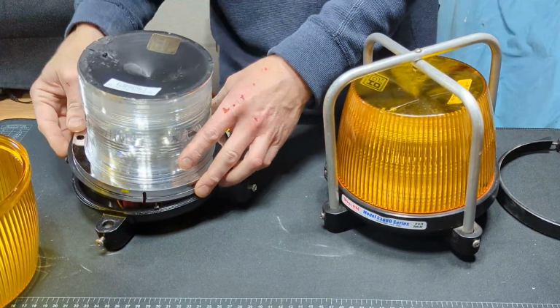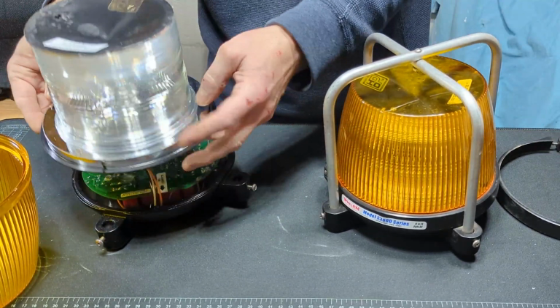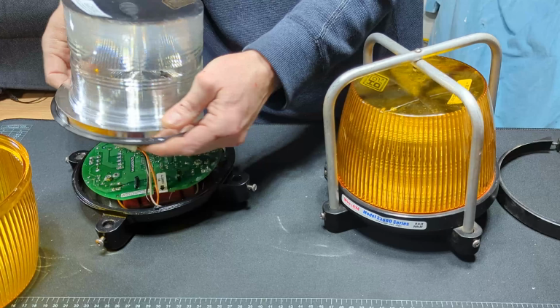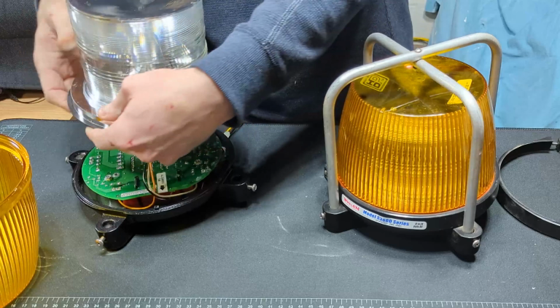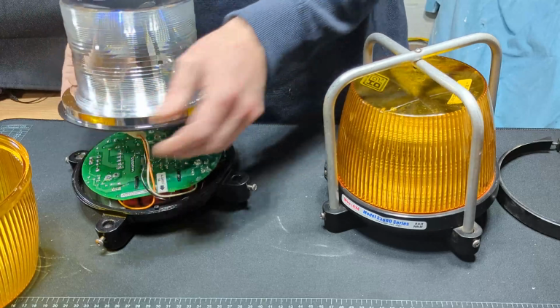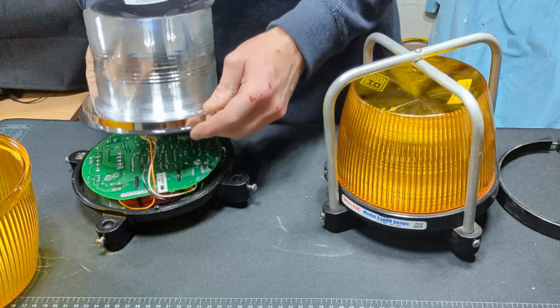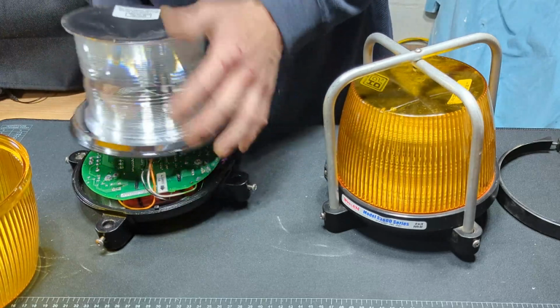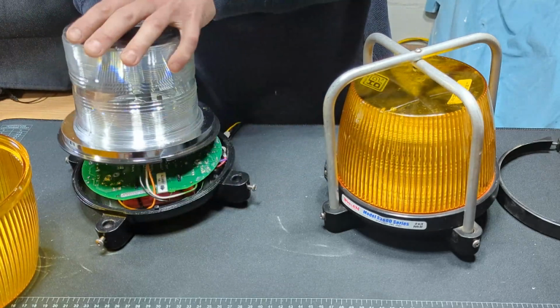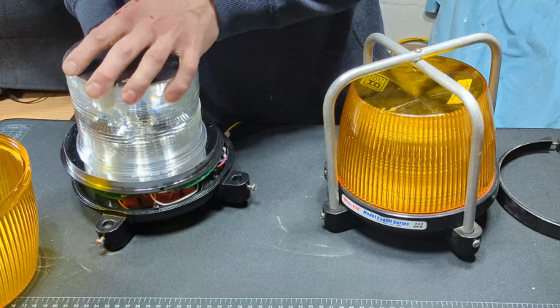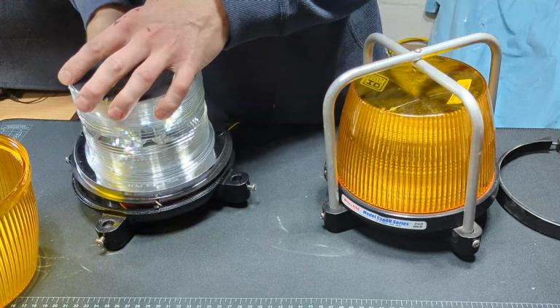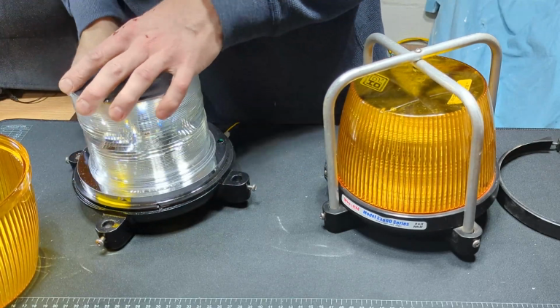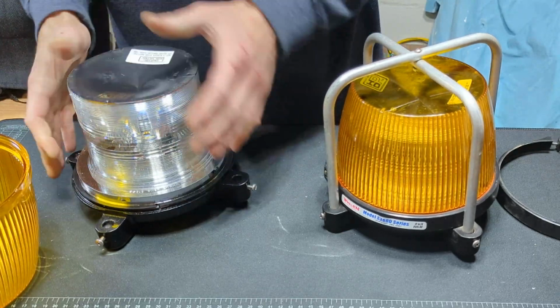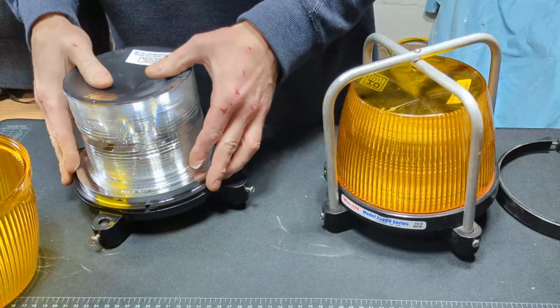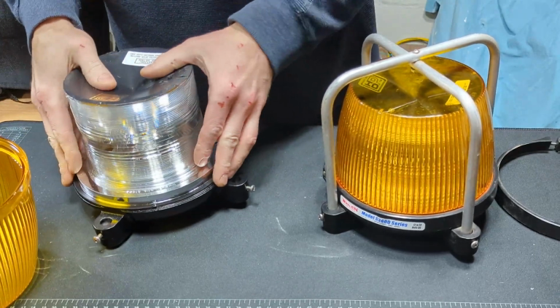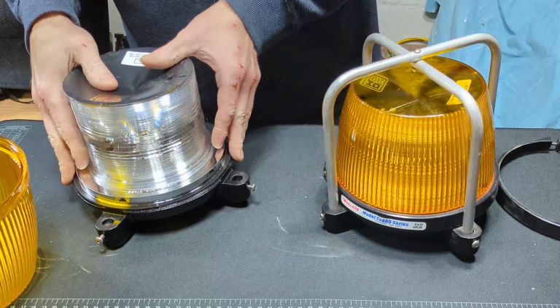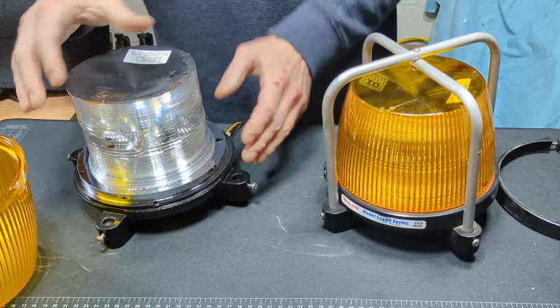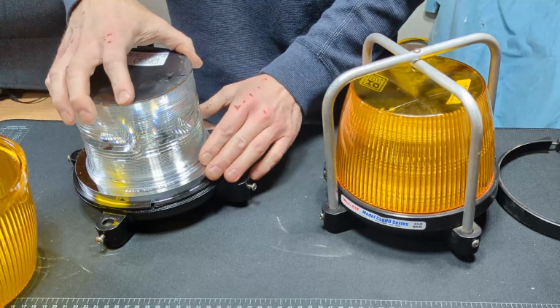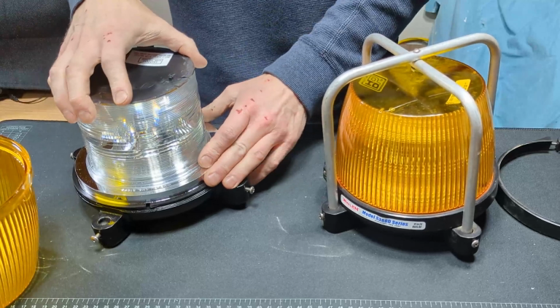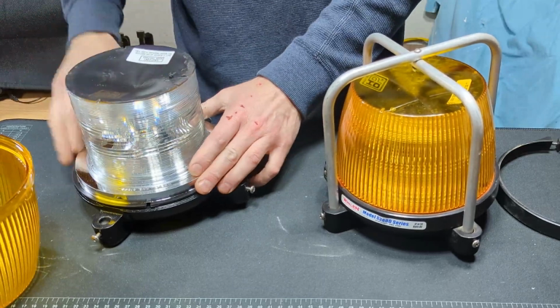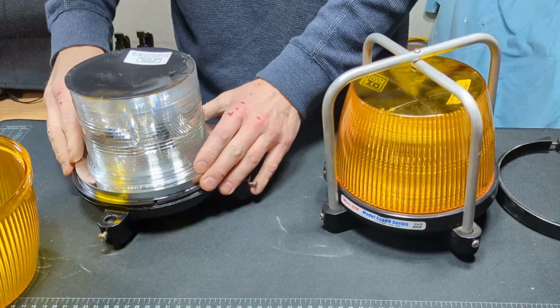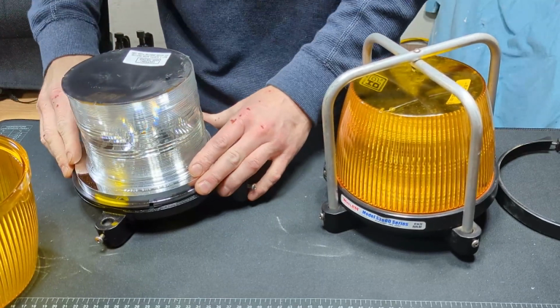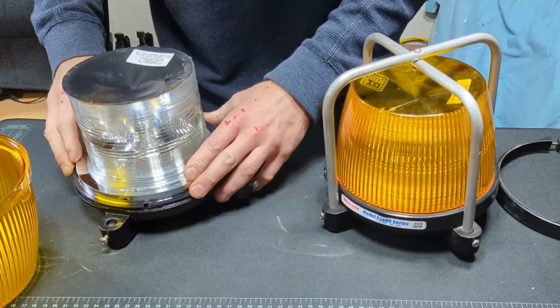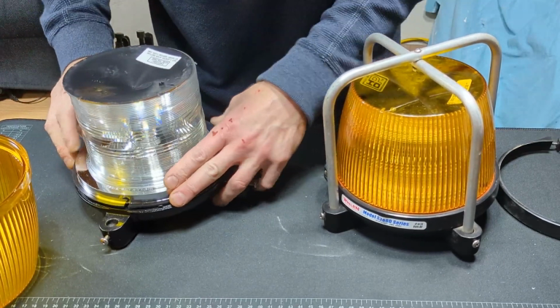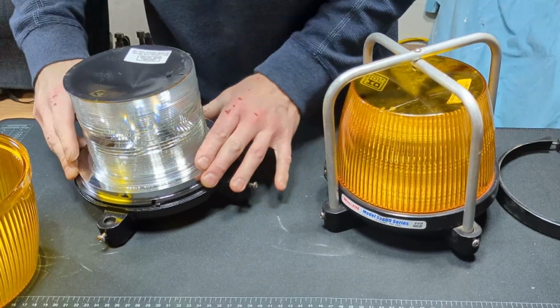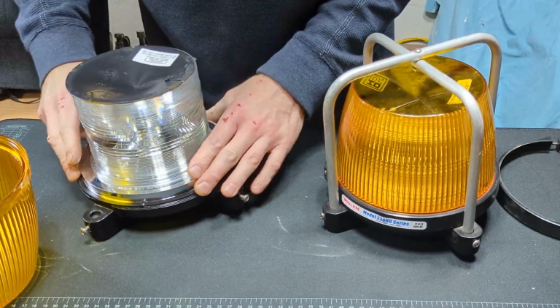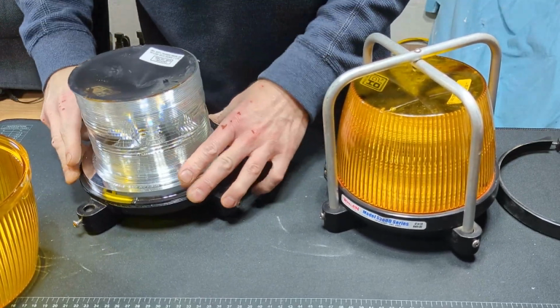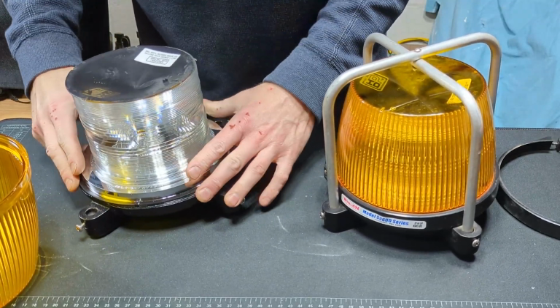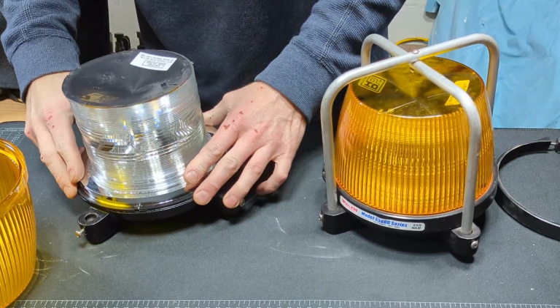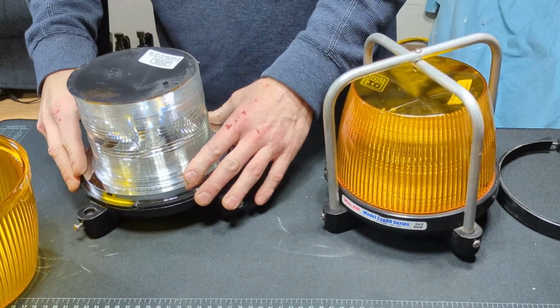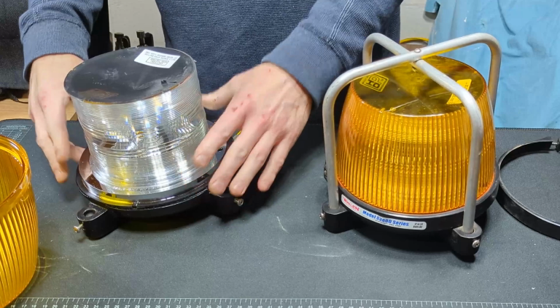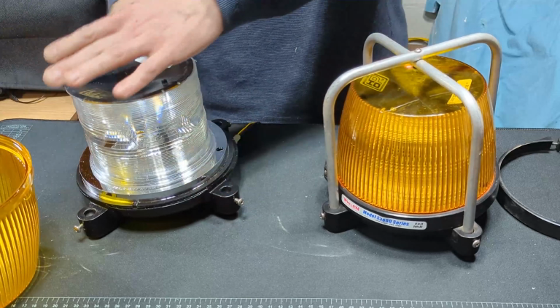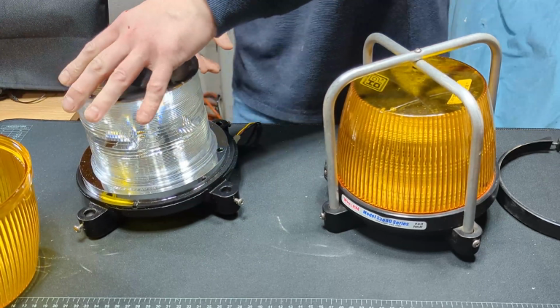We can have a look at putting this back together. There is a right way to do this — it does orient into the dome and onto the base, which can be a little bit challenging to put back together sometimes.